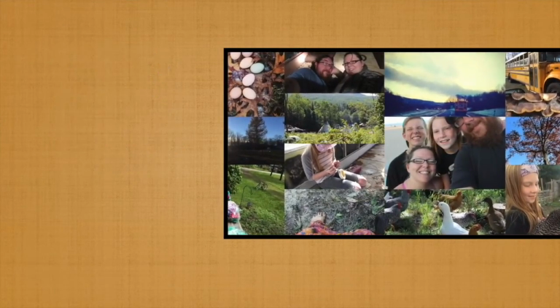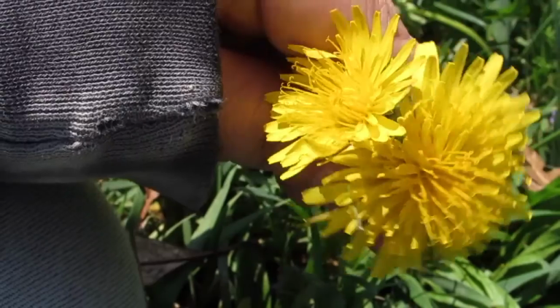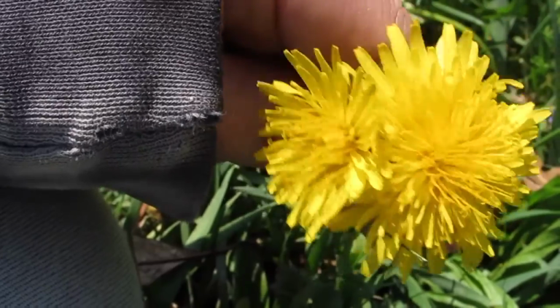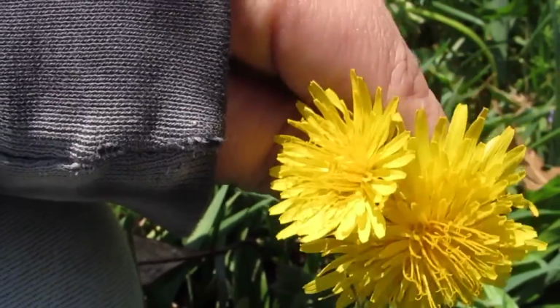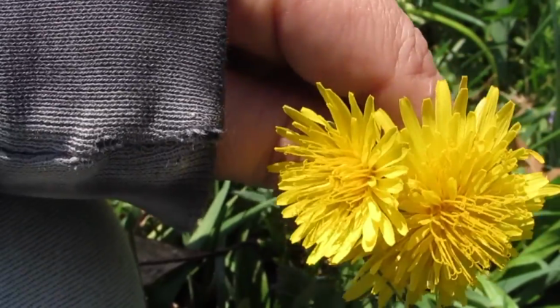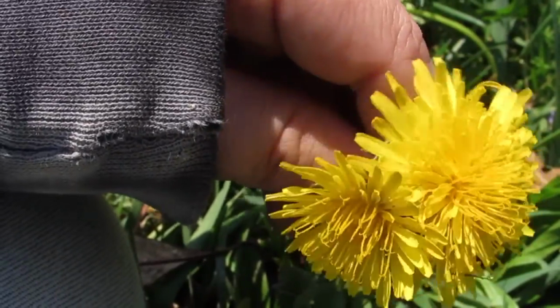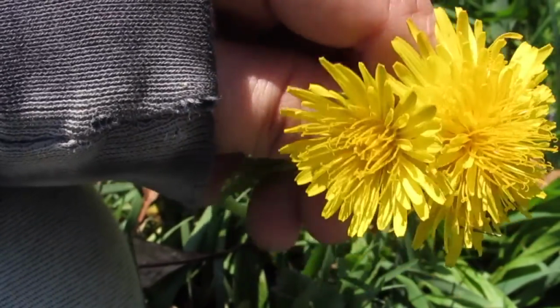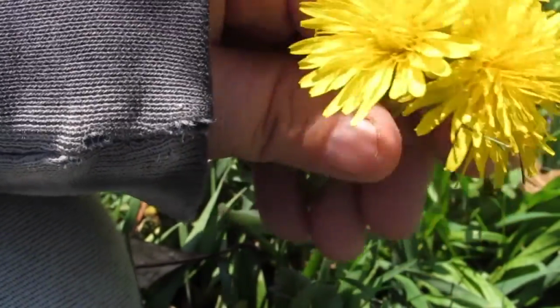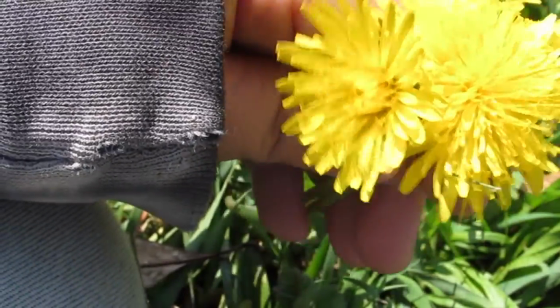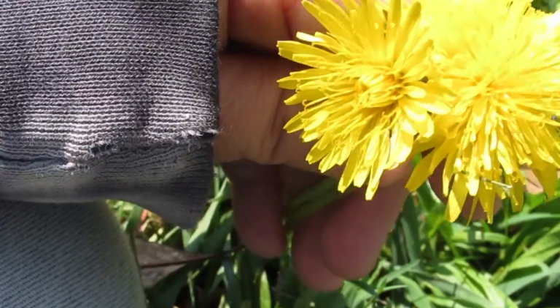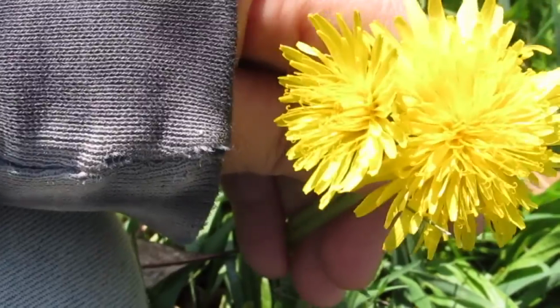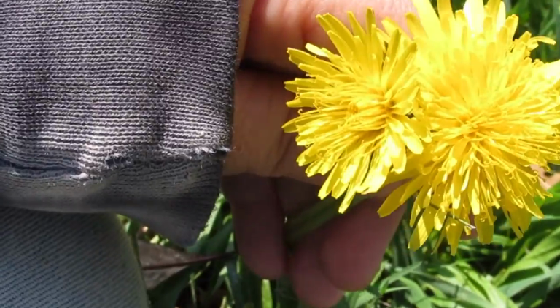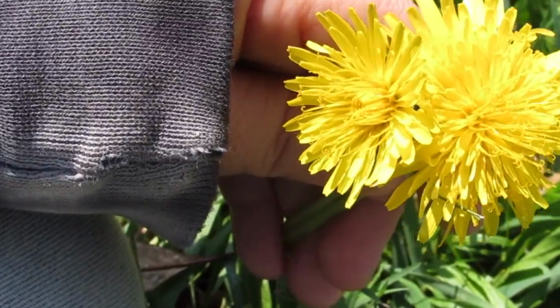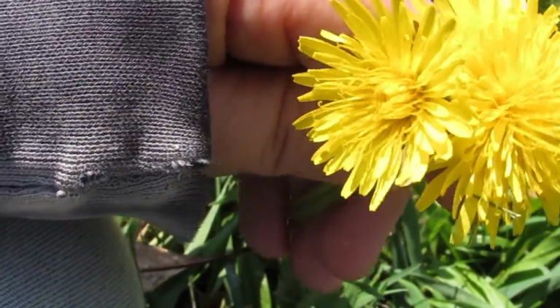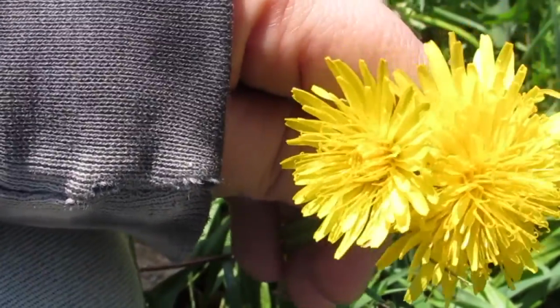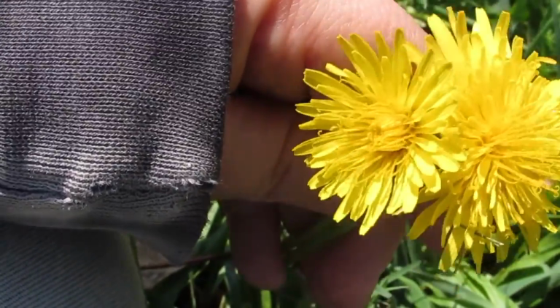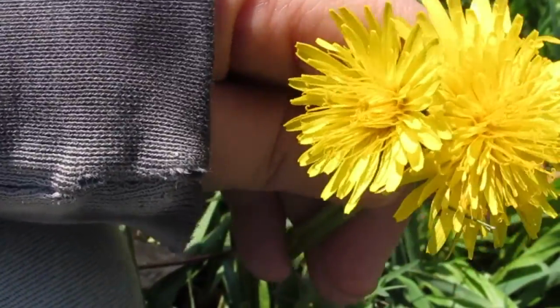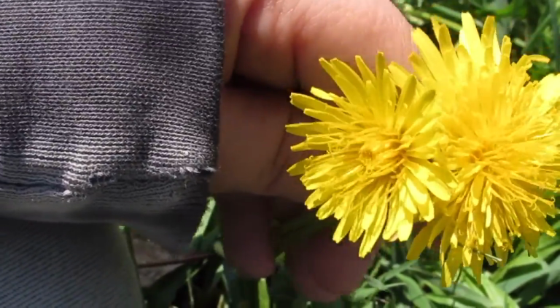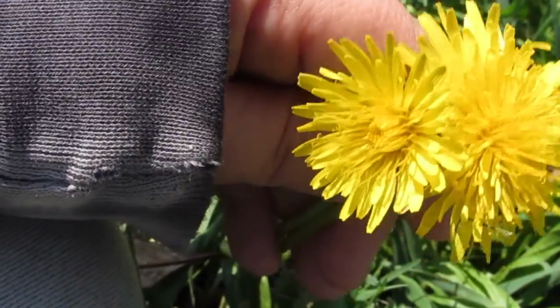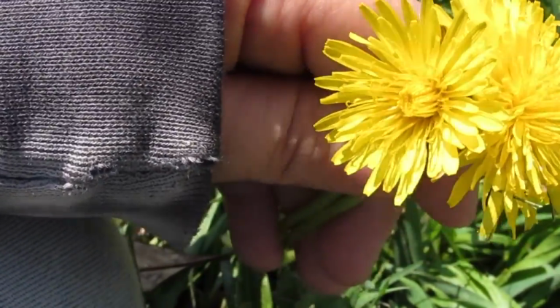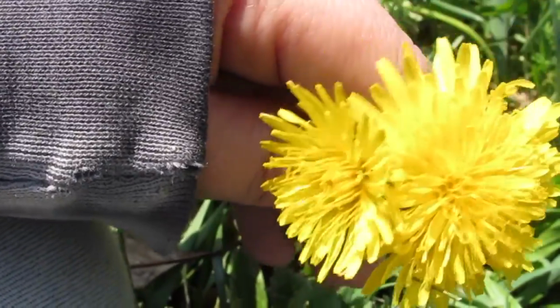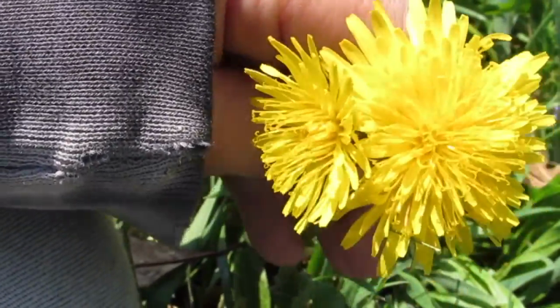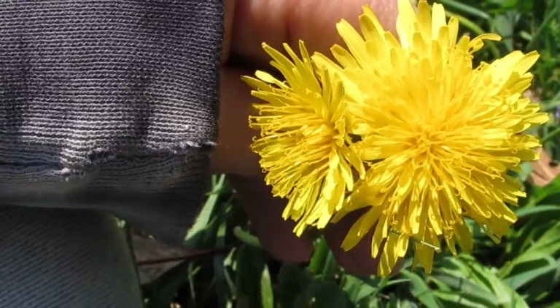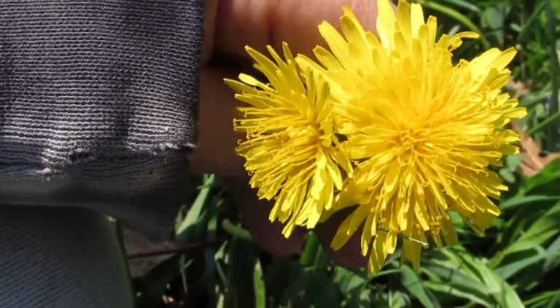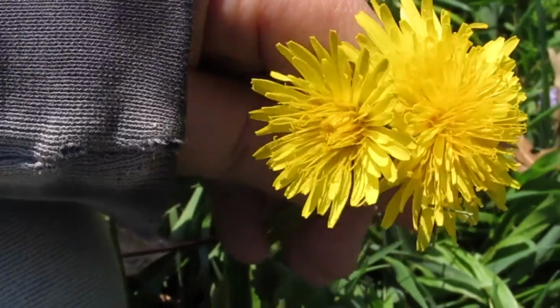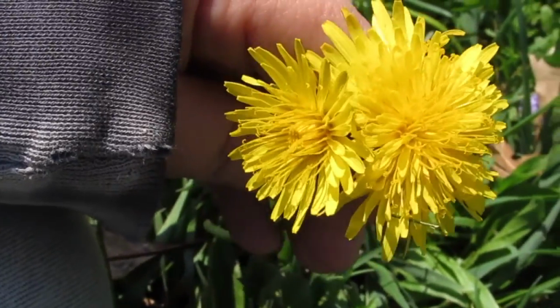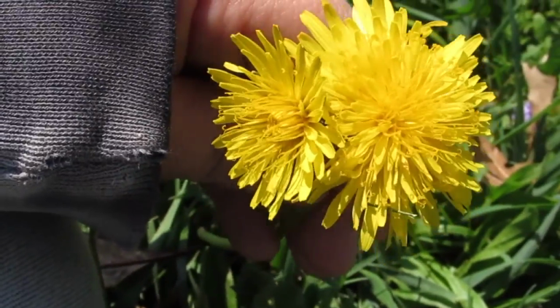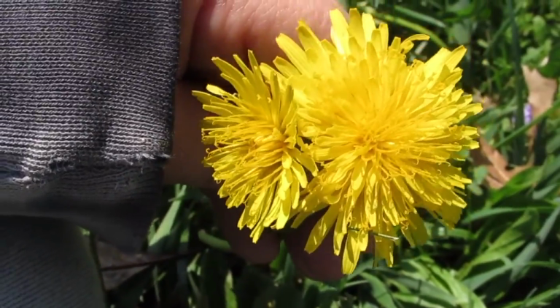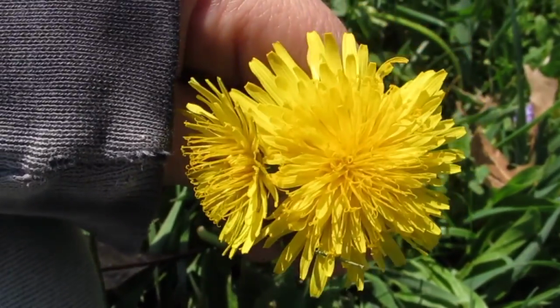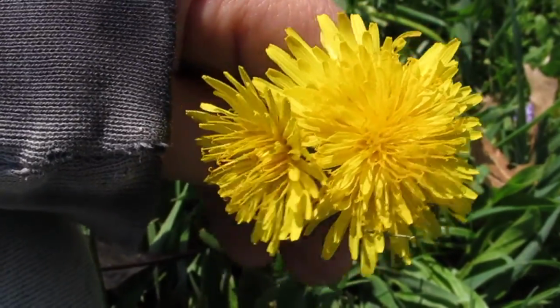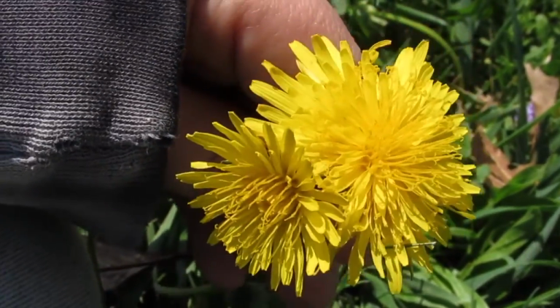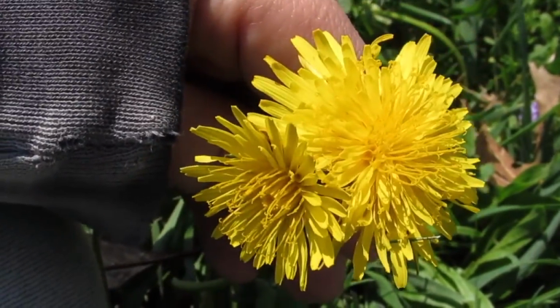One cup of dandelion greens is actually exceeding your daily recommended vitamin K and vitamin A. Can you believe there's that many vitamins in dandelions?